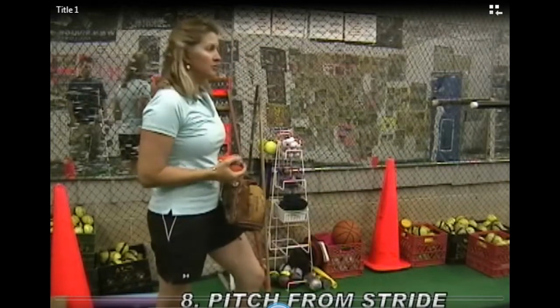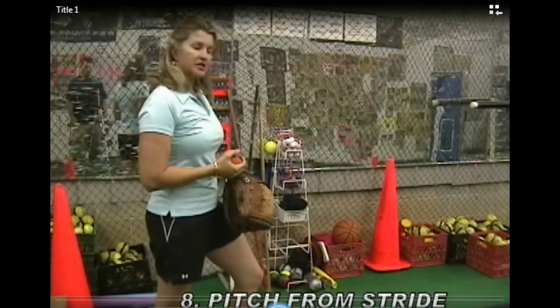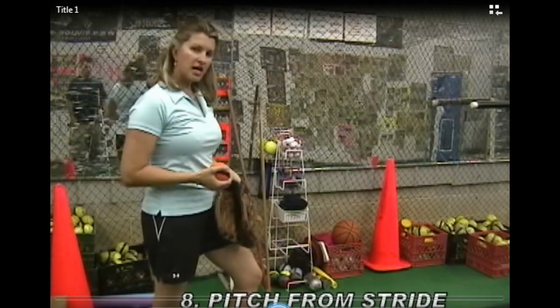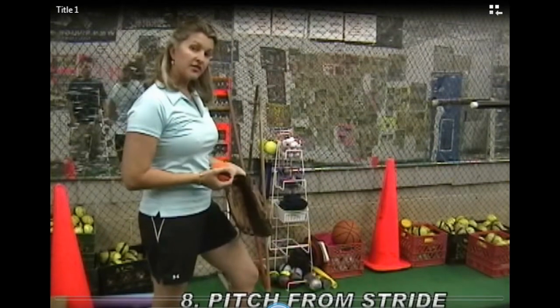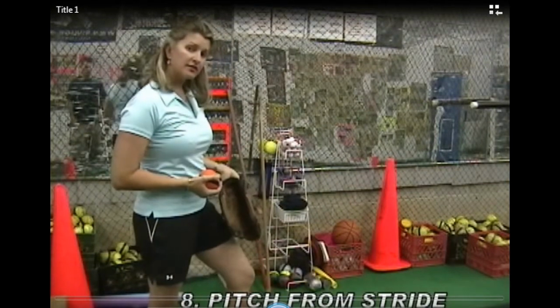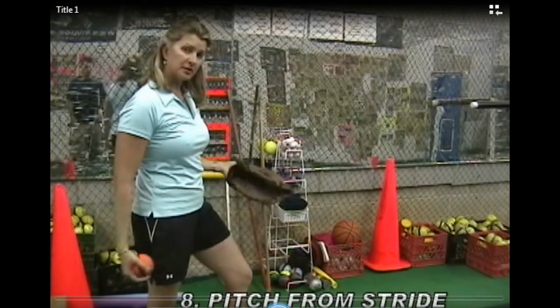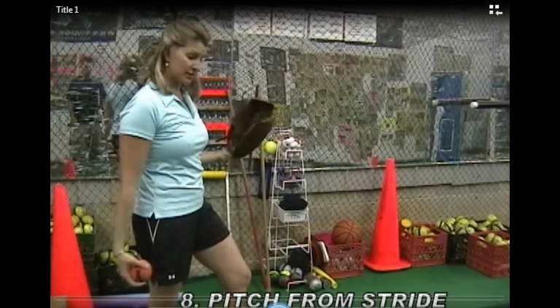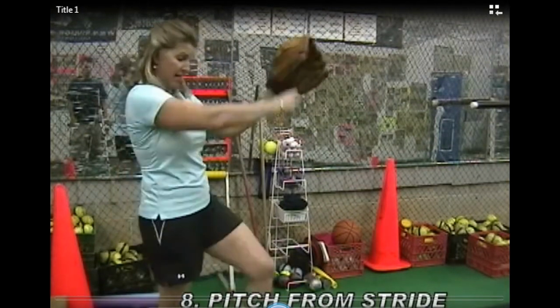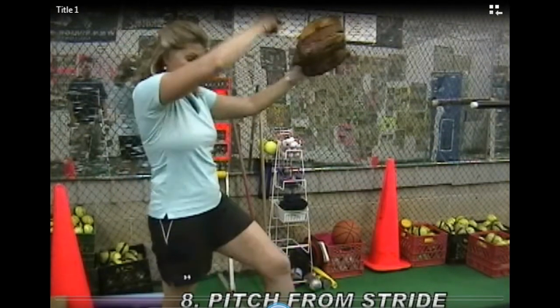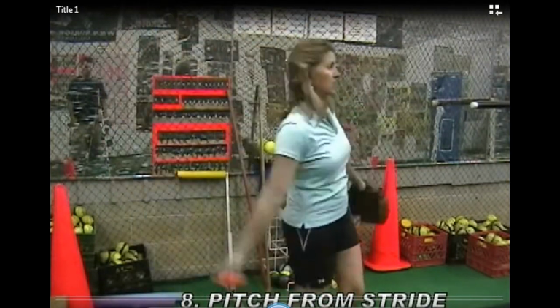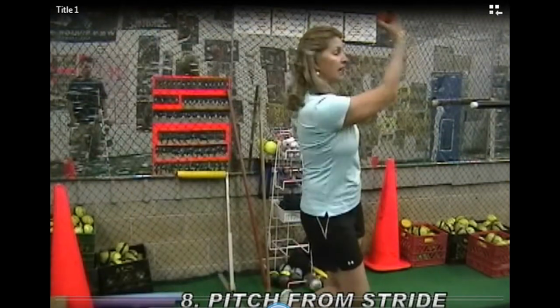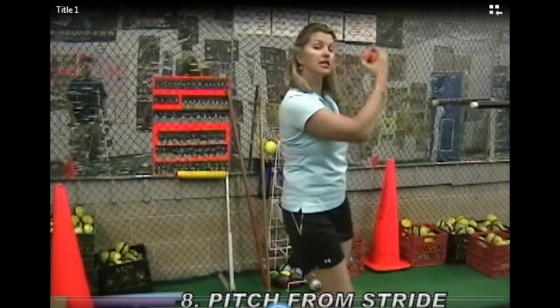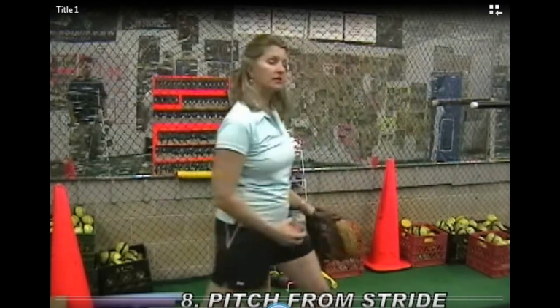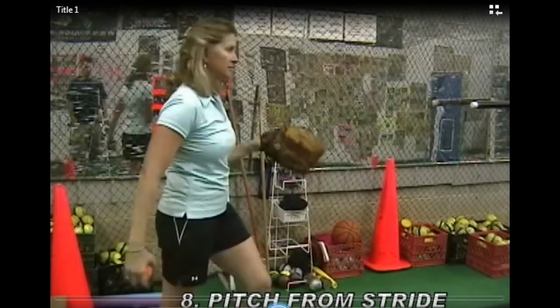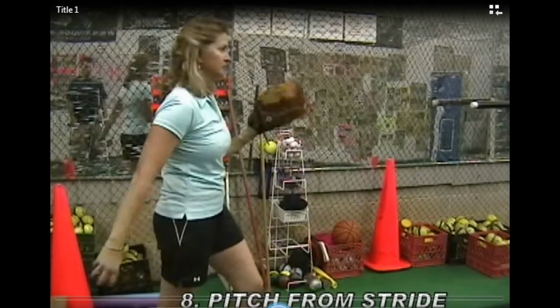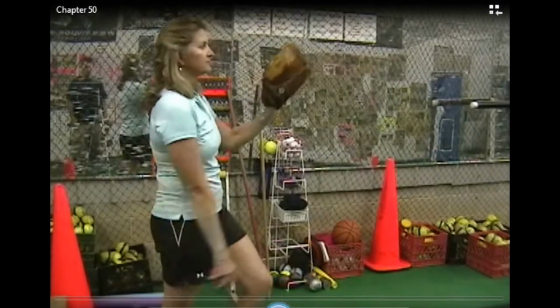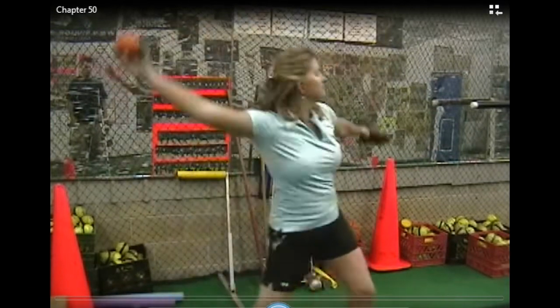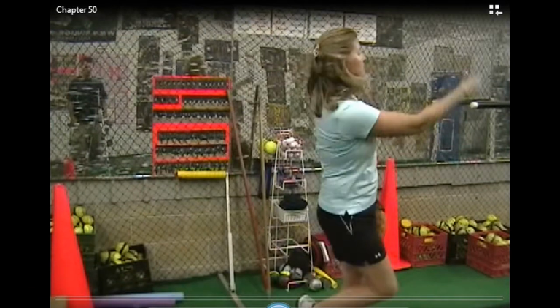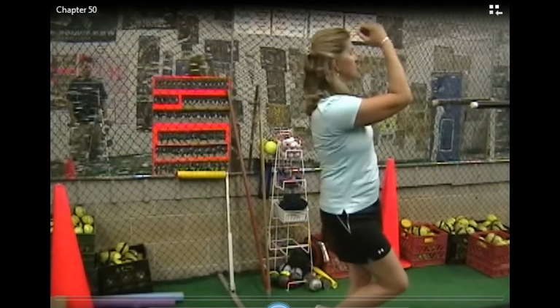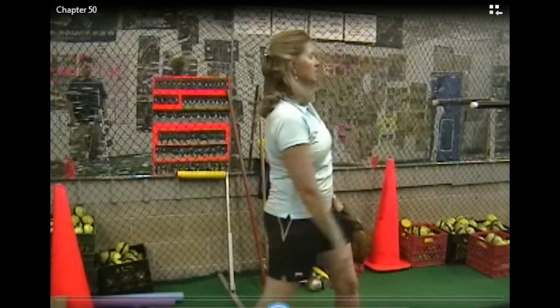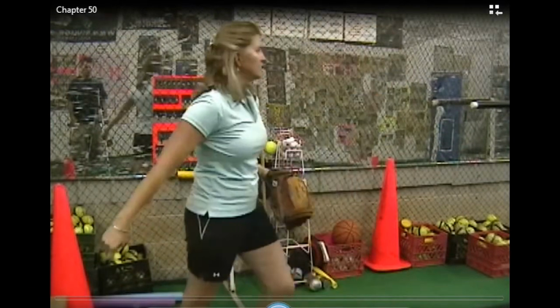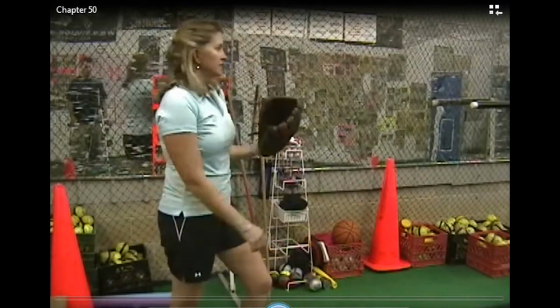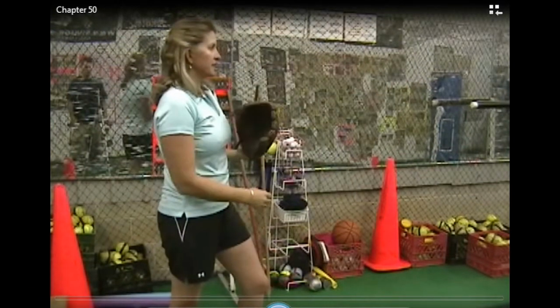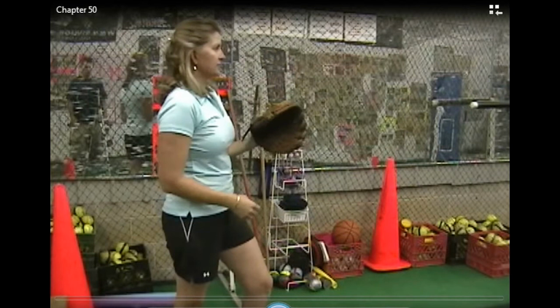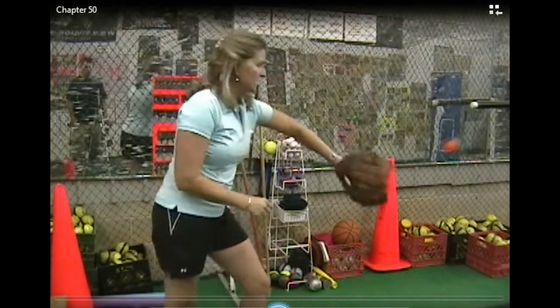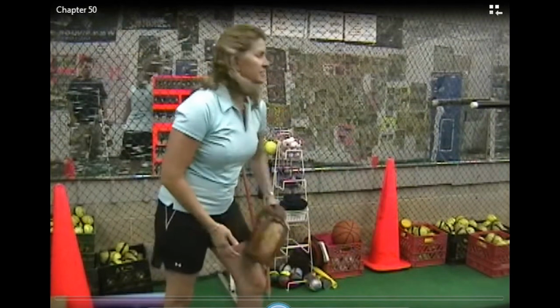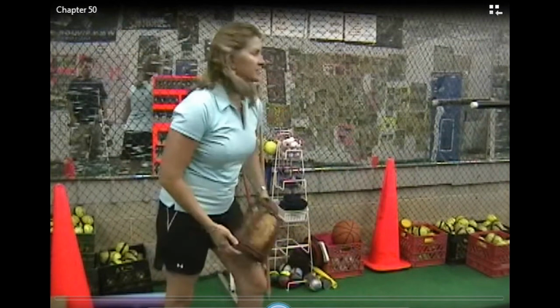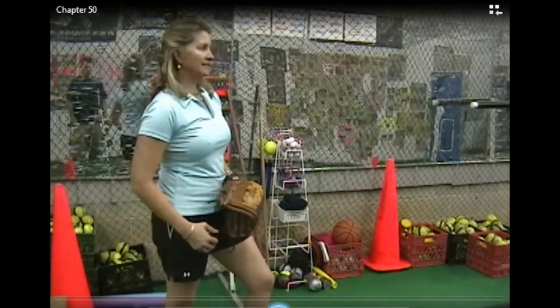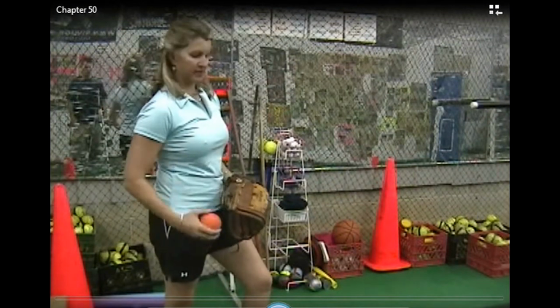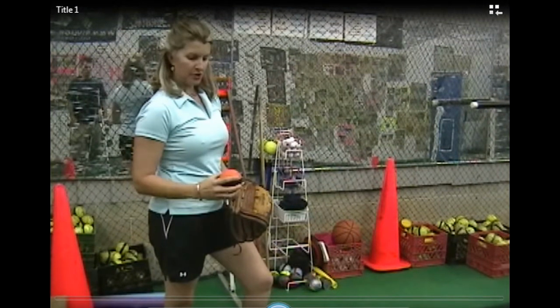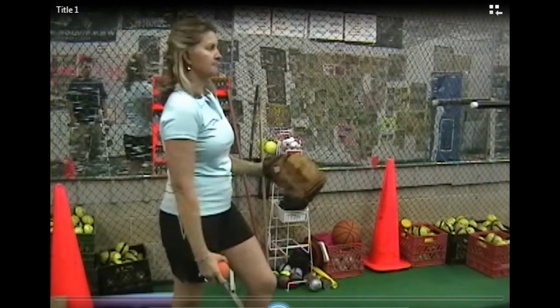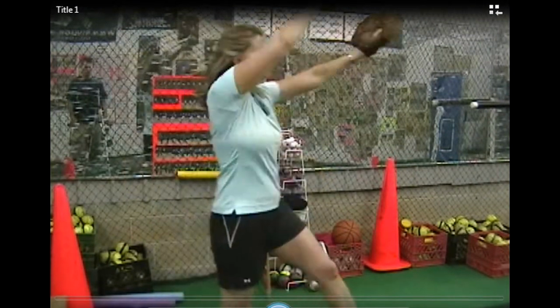Pitch from stride is next. I'm suddenly going to take a step and pitch. Staying nice and relaxed, still about 70%.